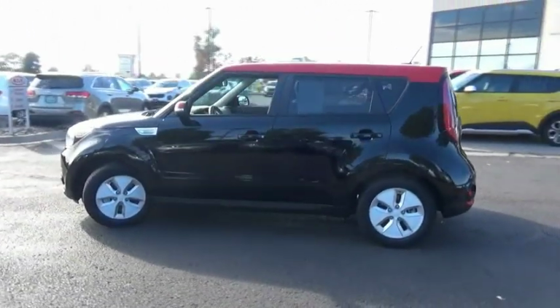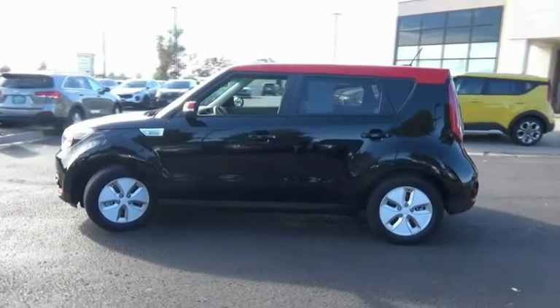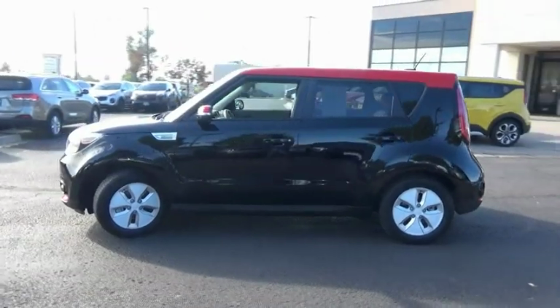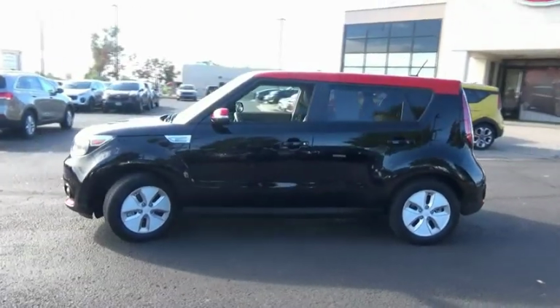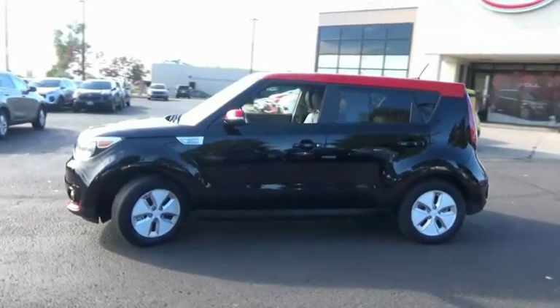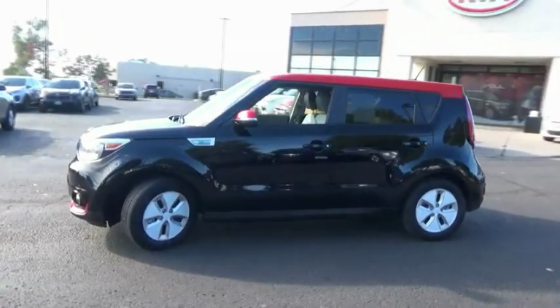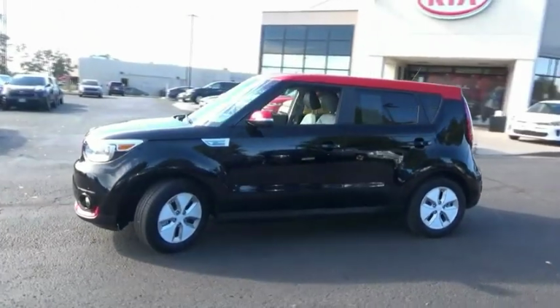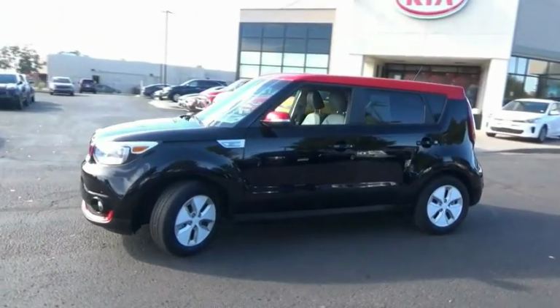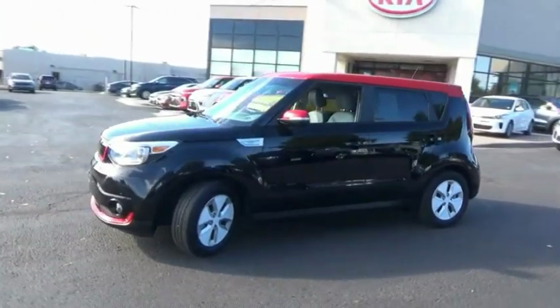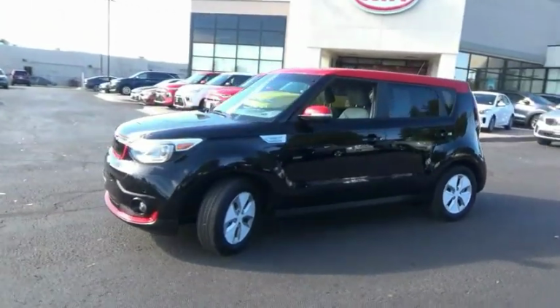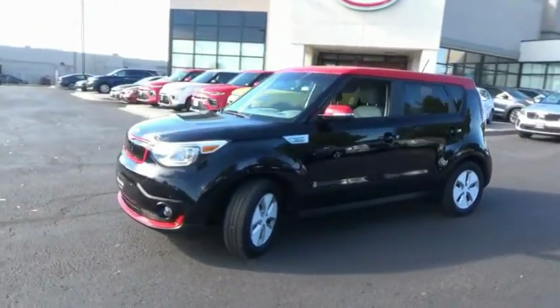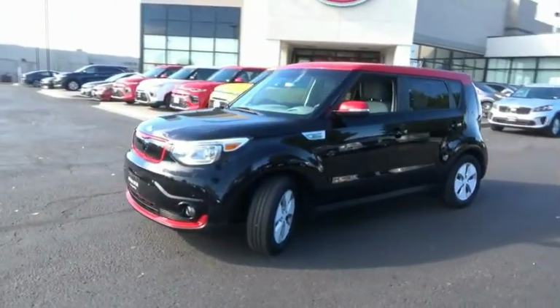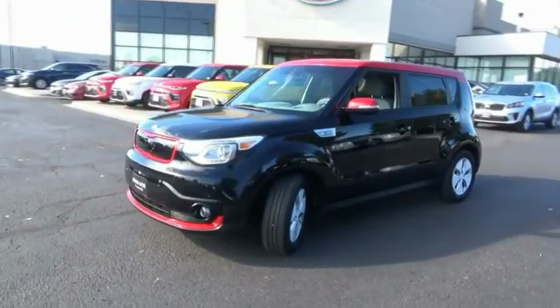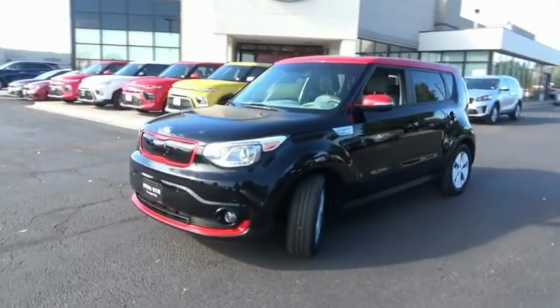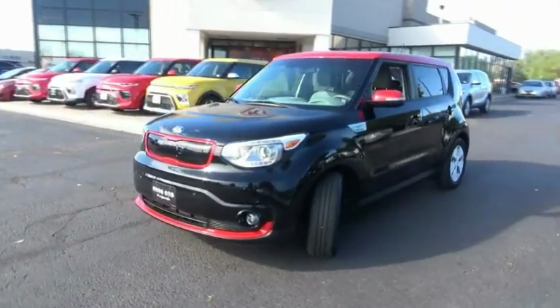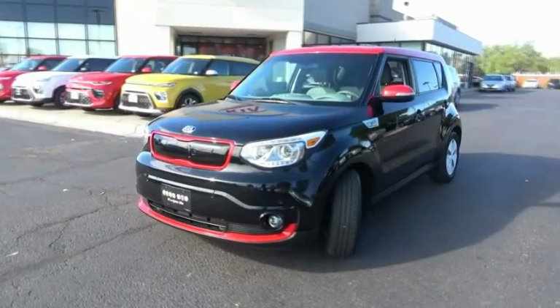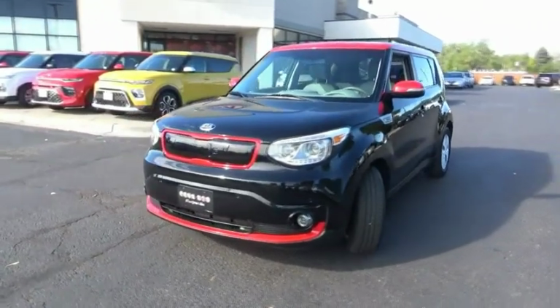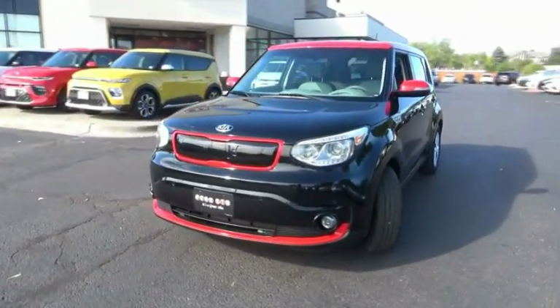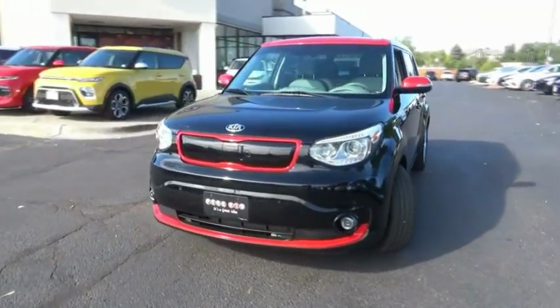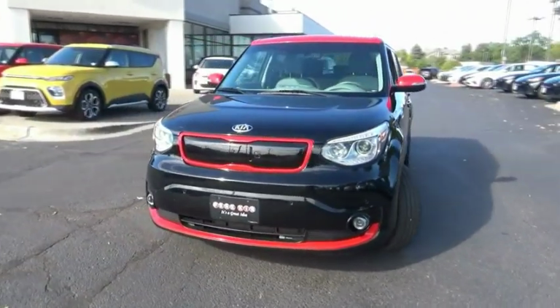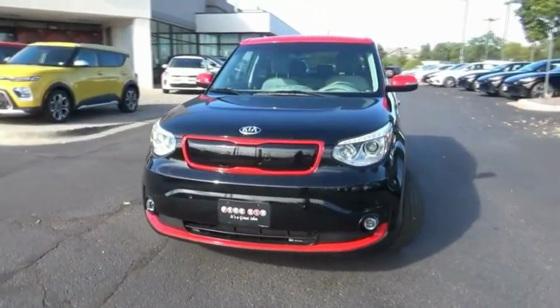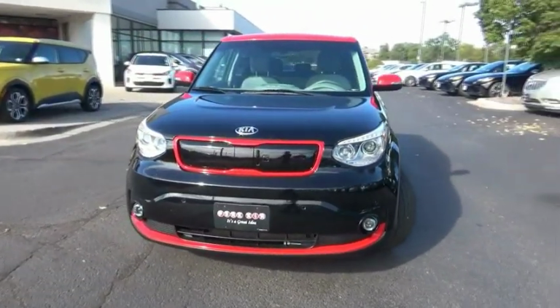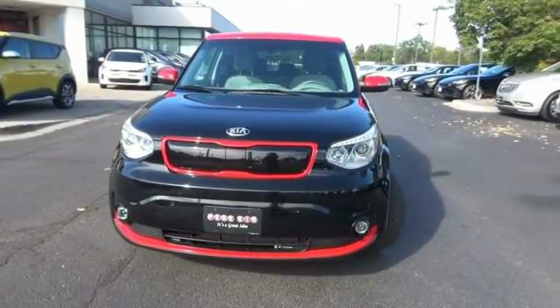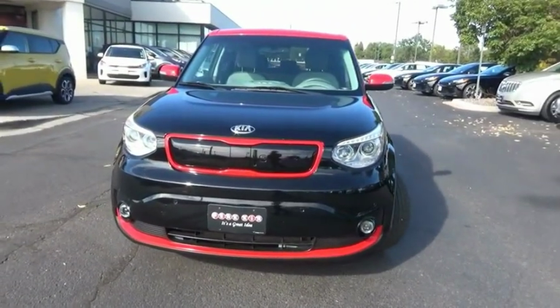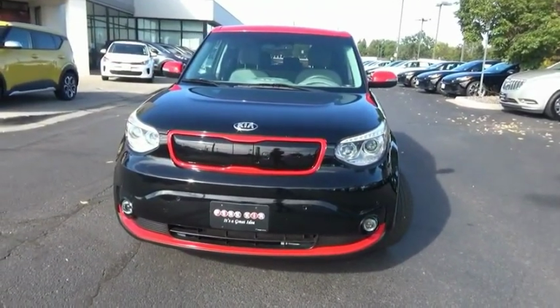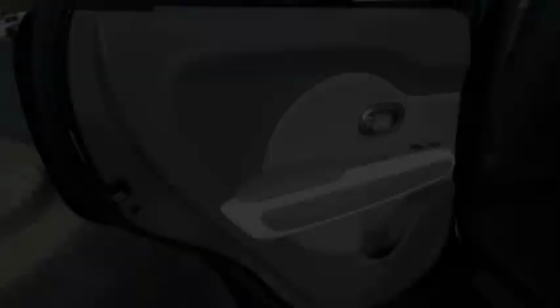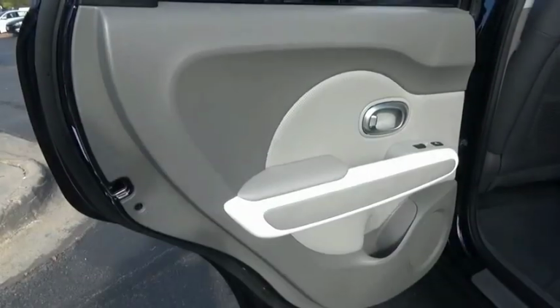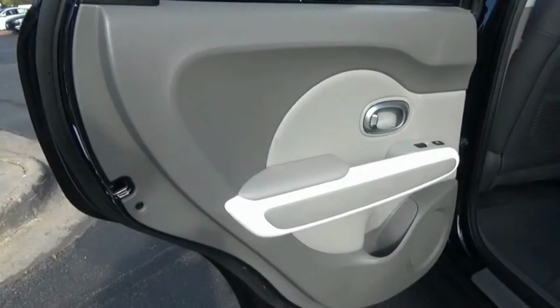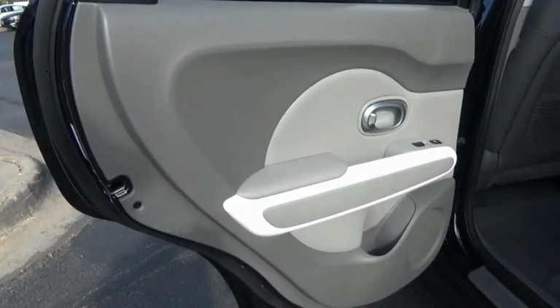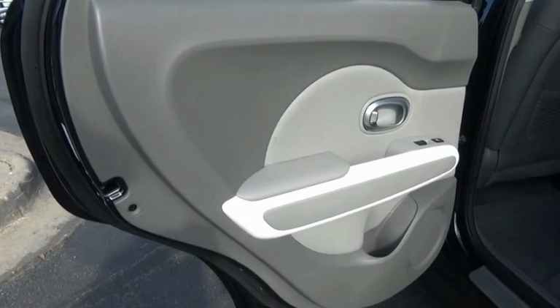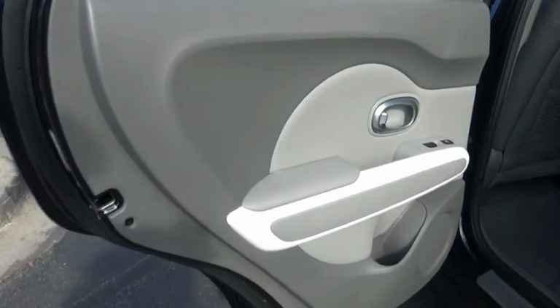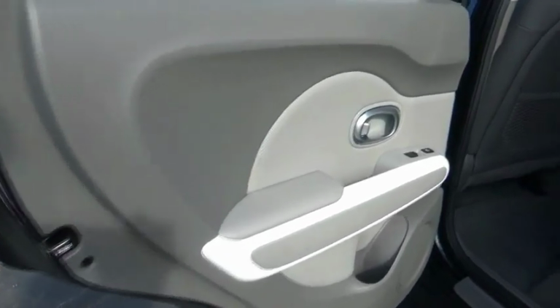Bluetooth, fog lights, trip computer, cargo net, outside temperature gauge, carpeted floor mats, body color door handles, tinted glass, engine immobilizer, leather shift knob.